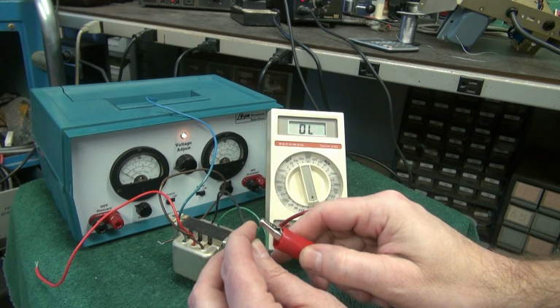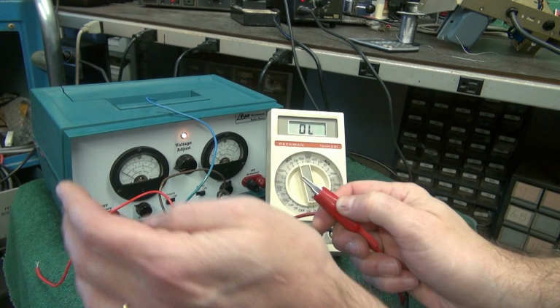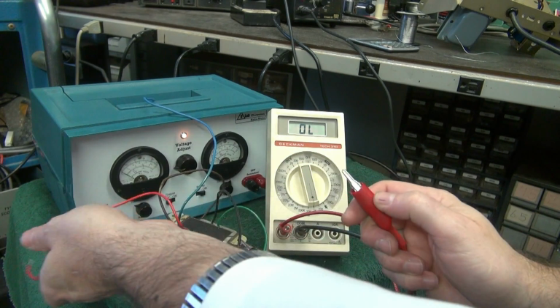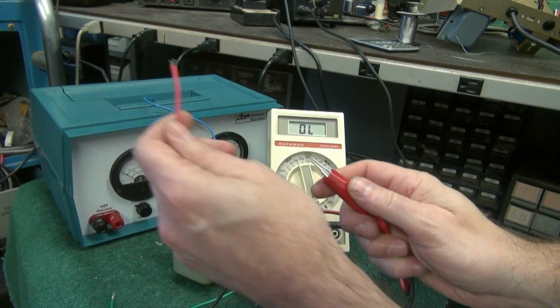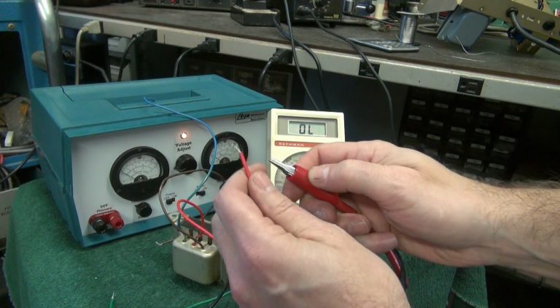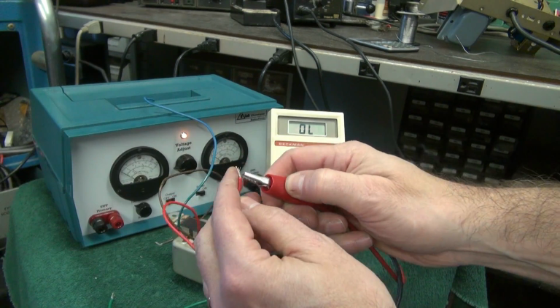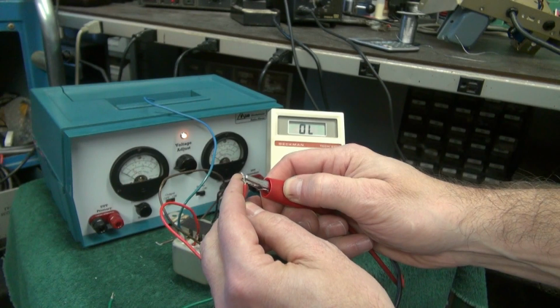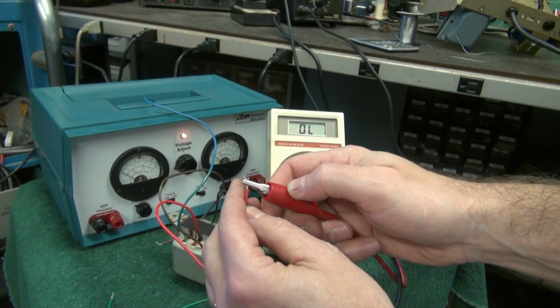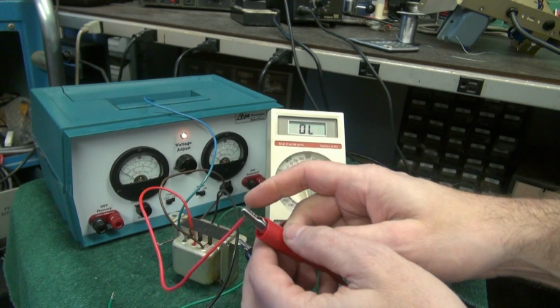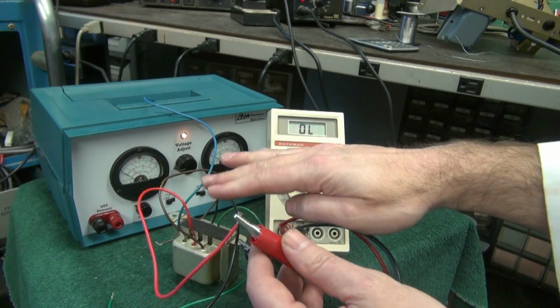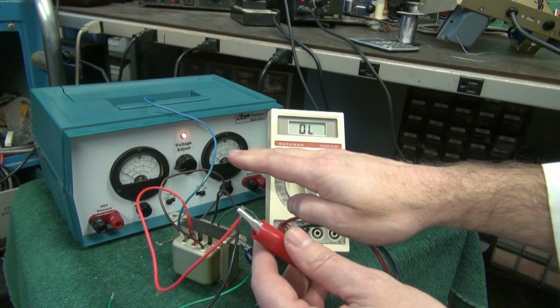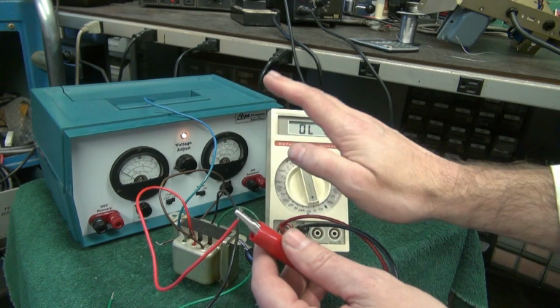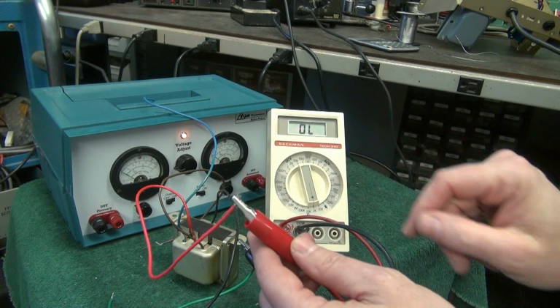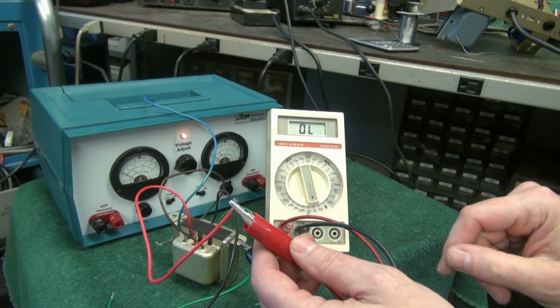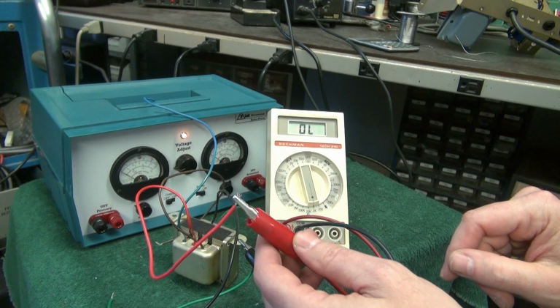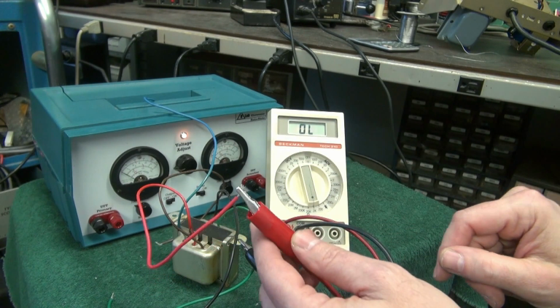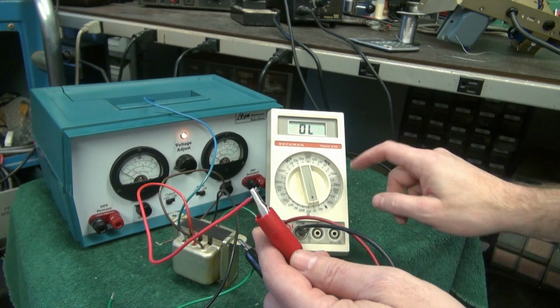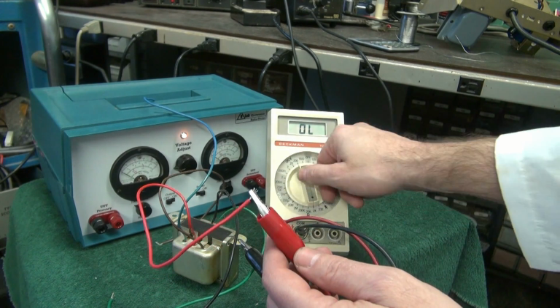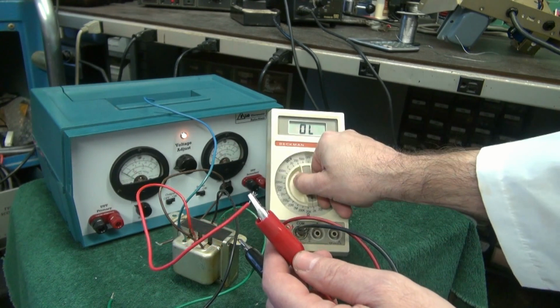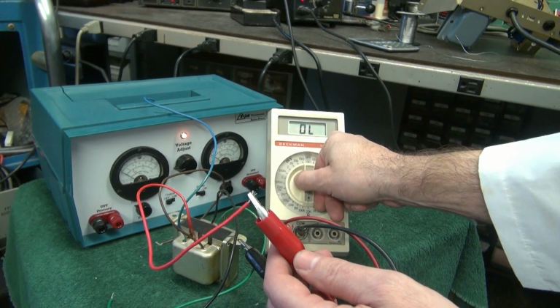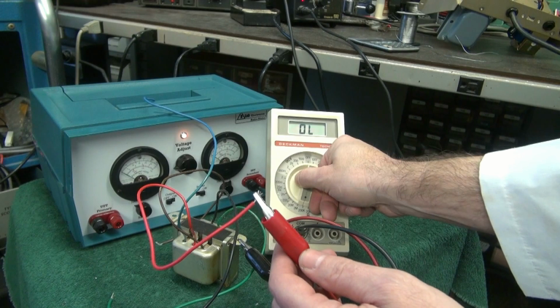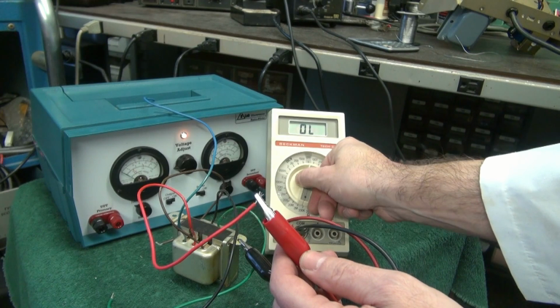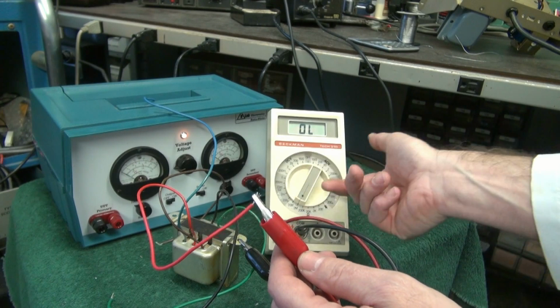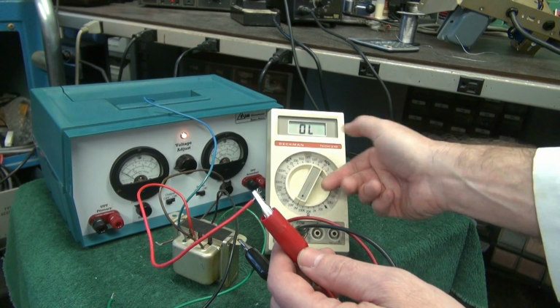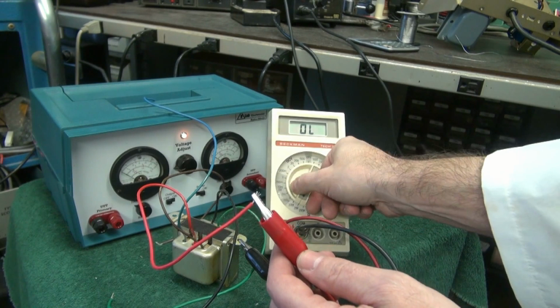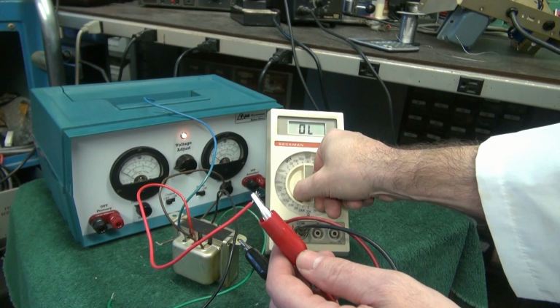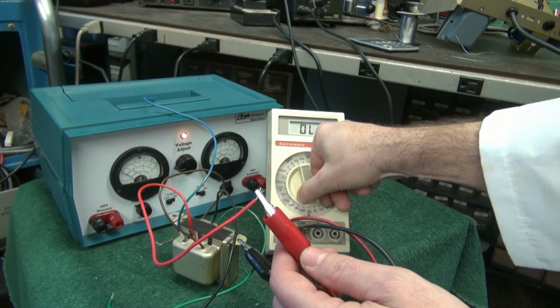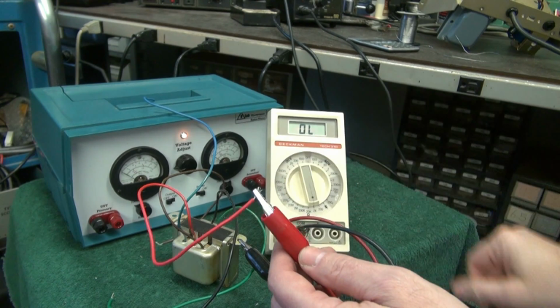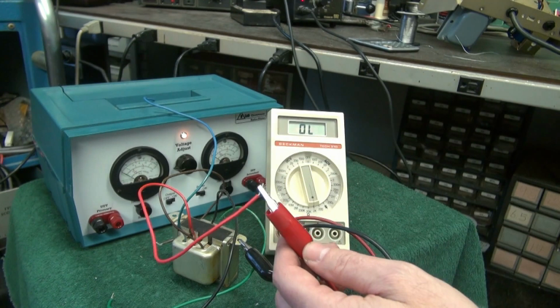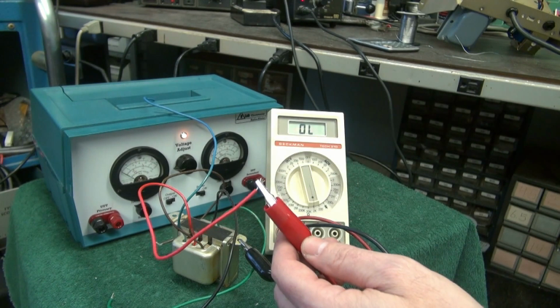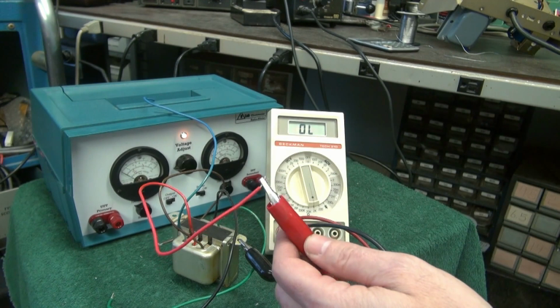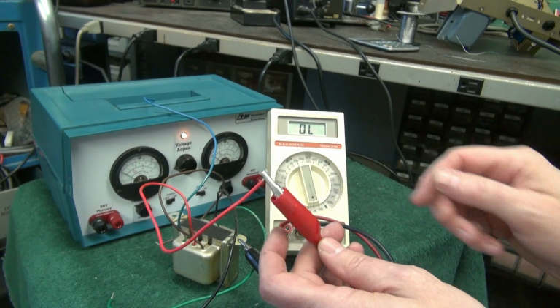So let's disconnect that. Grab any lead of the primary — because they're all connected to each other — and do the same deal with the case. Range up. It appears as though this is a good transformer.